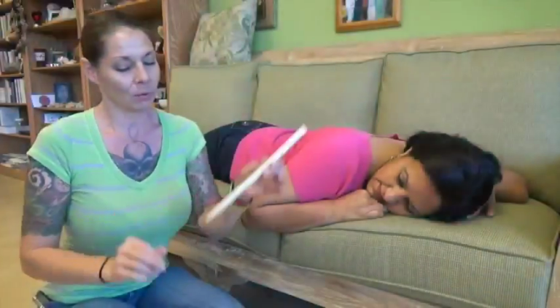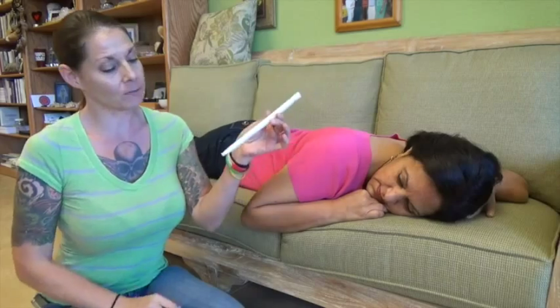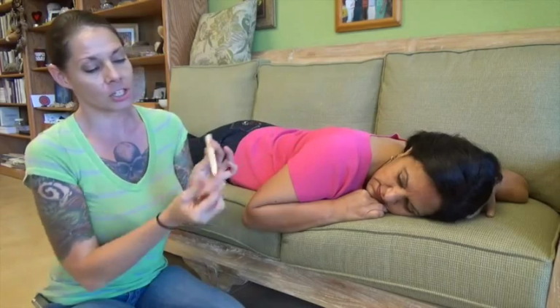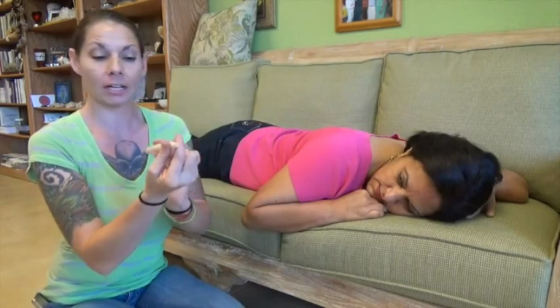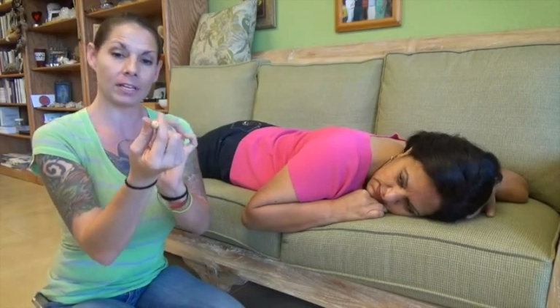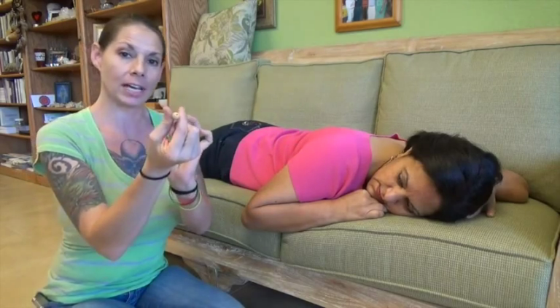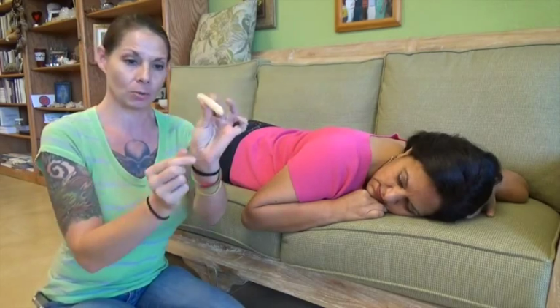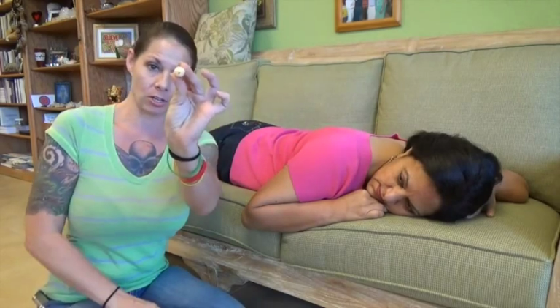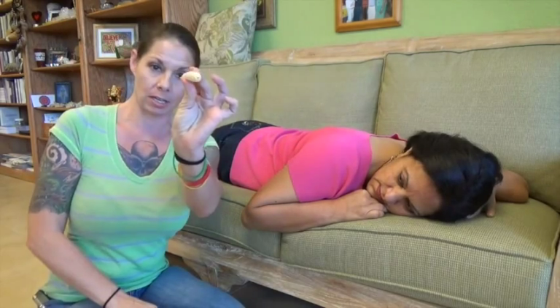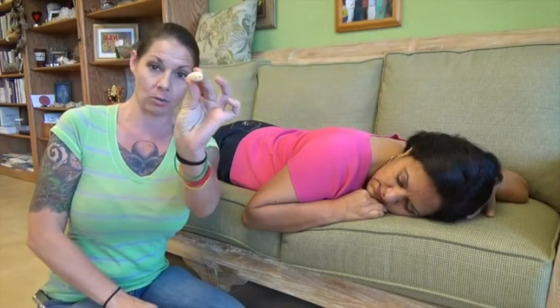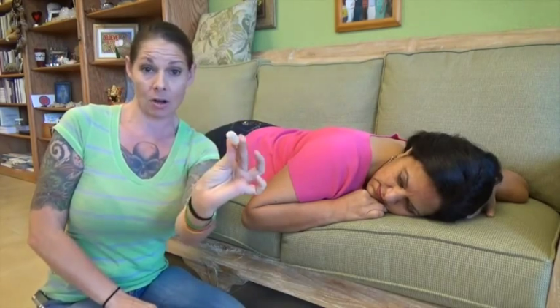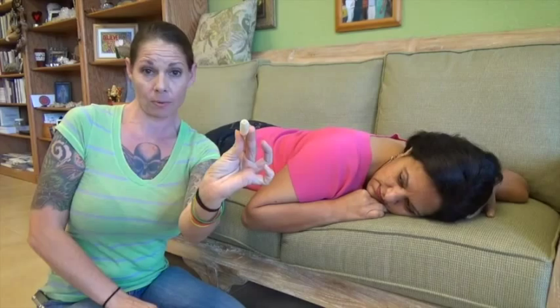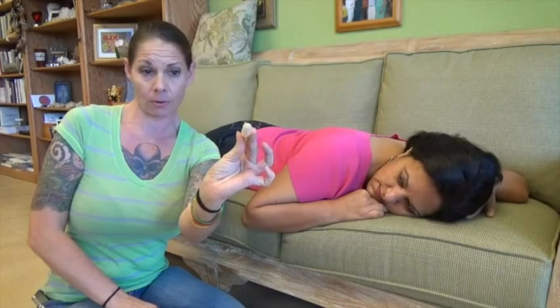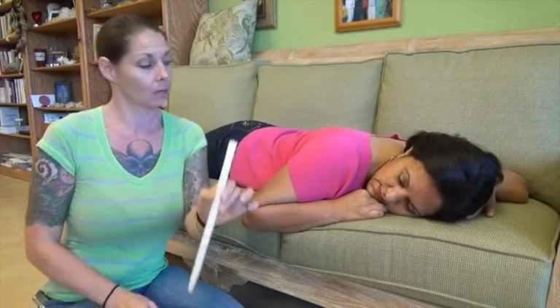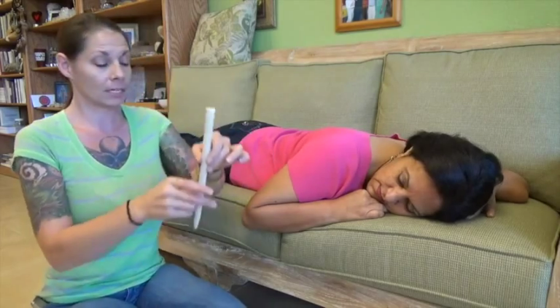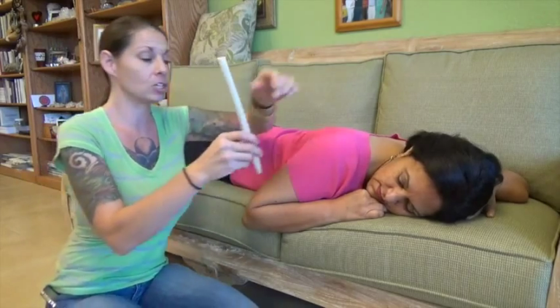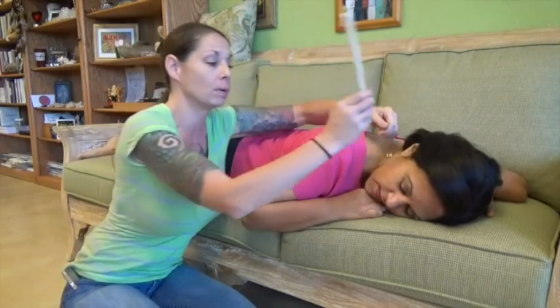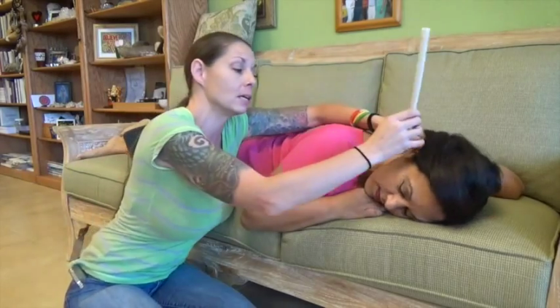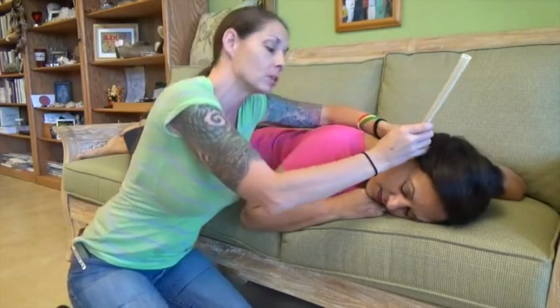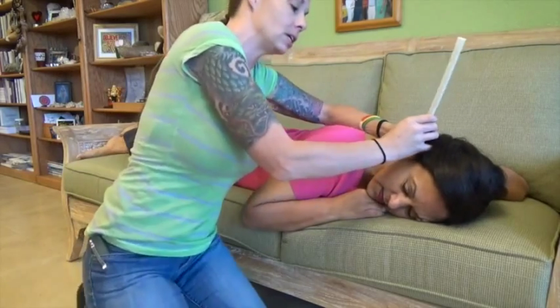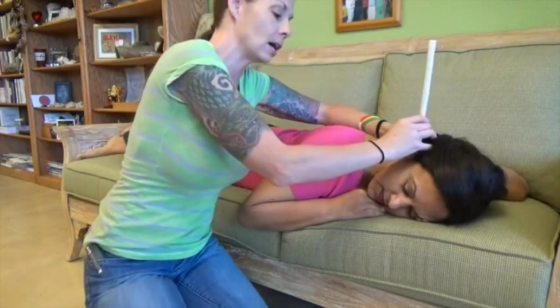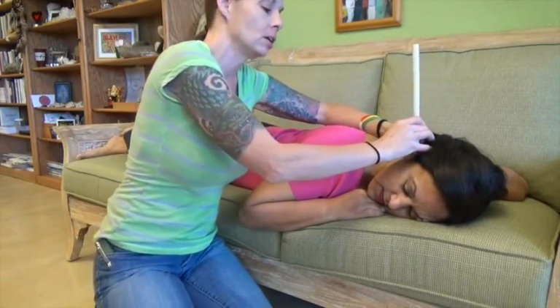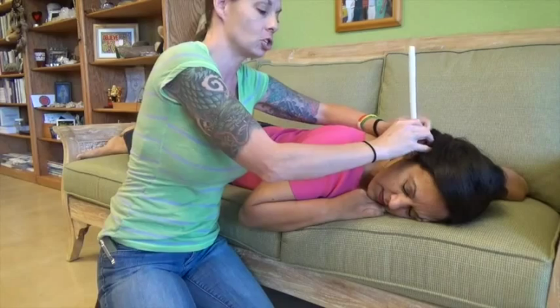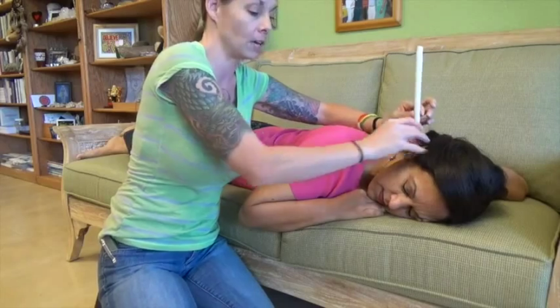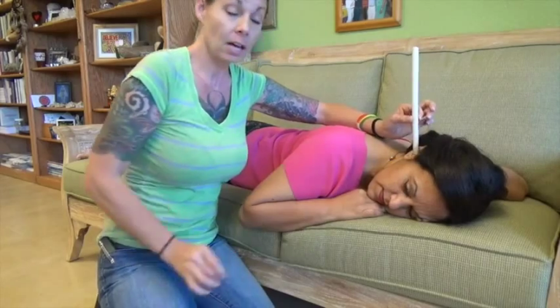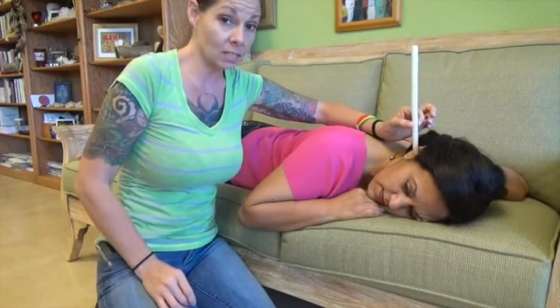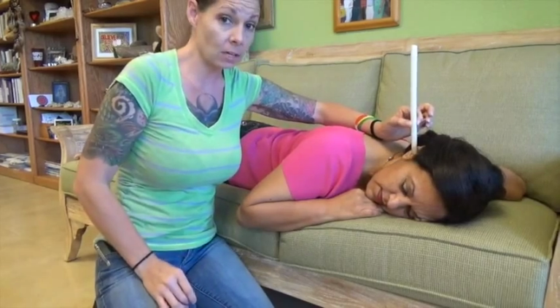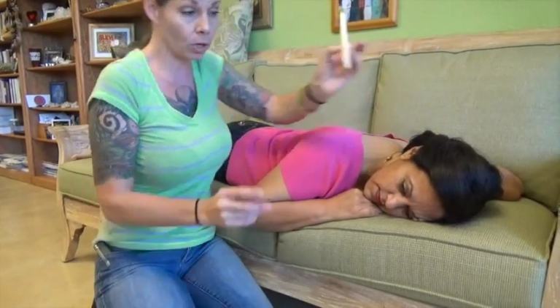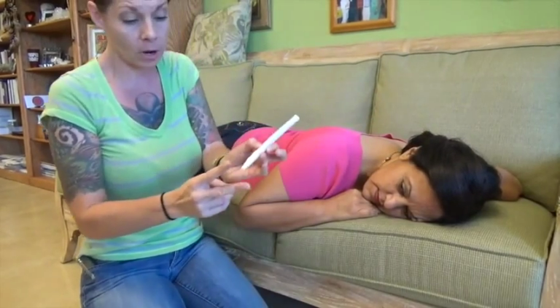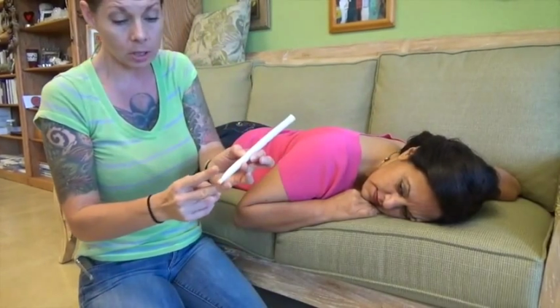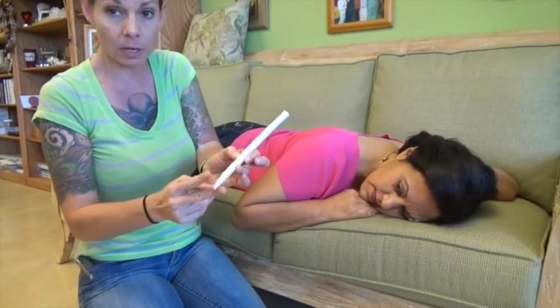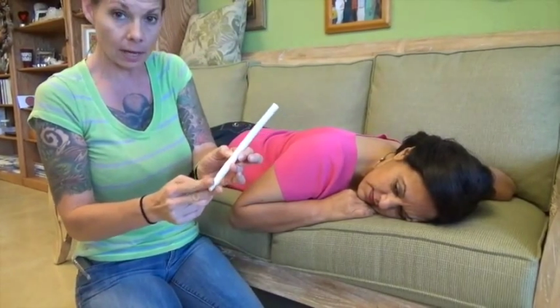What you're going to do first is check the end of the ear candle. You want to make sure it's clear and that you can see all the way through it. You're going to take it and gently place it in the person's ear canal to ensure fit. If it doesn't fit, you want to trim off just a little bit of the end.